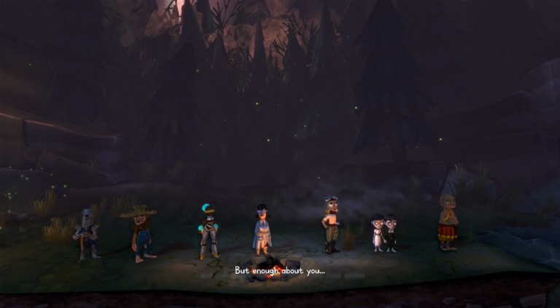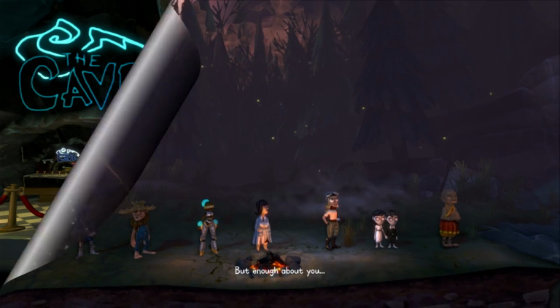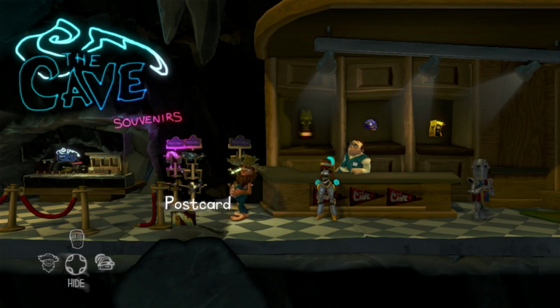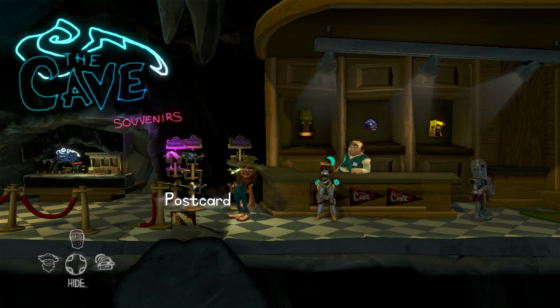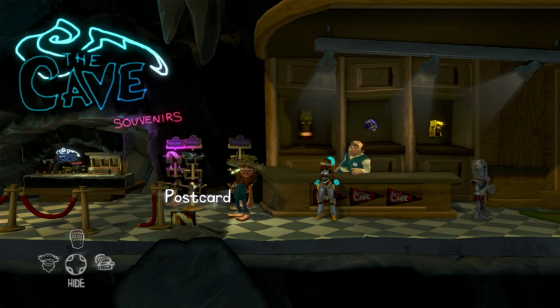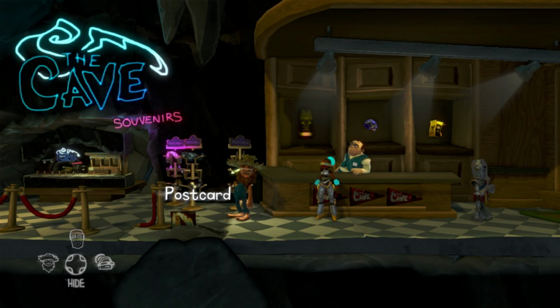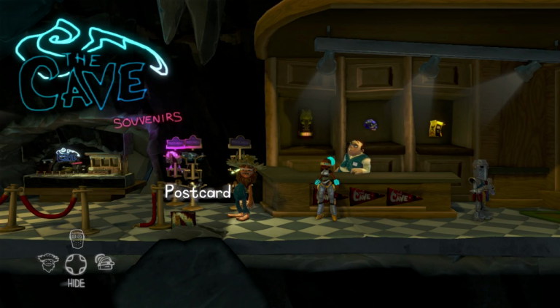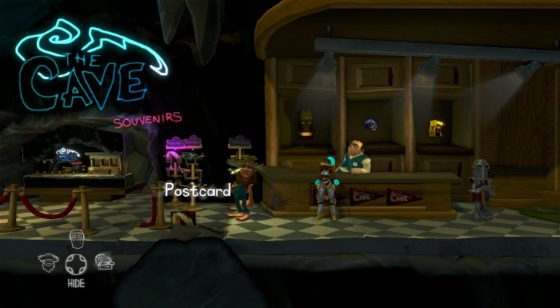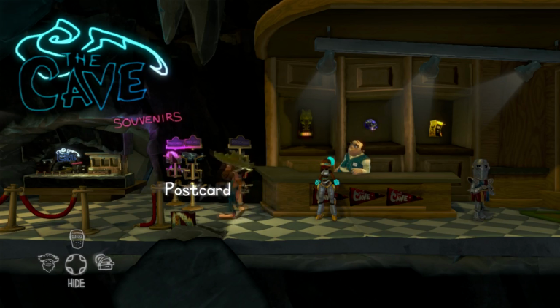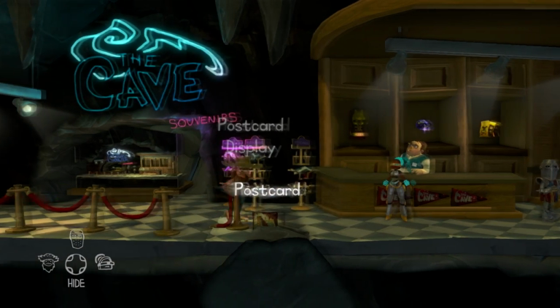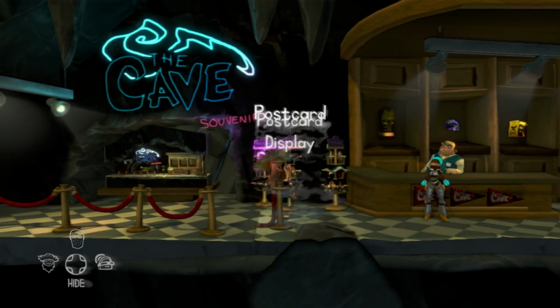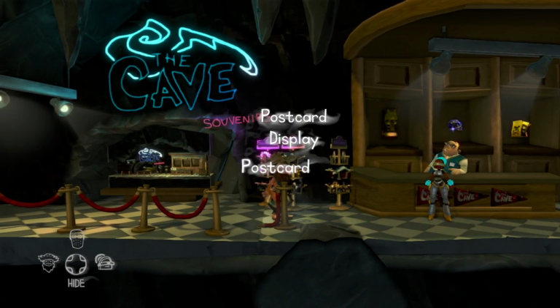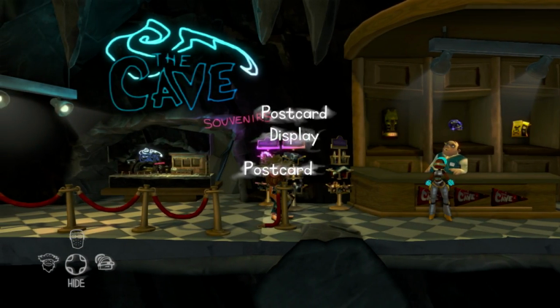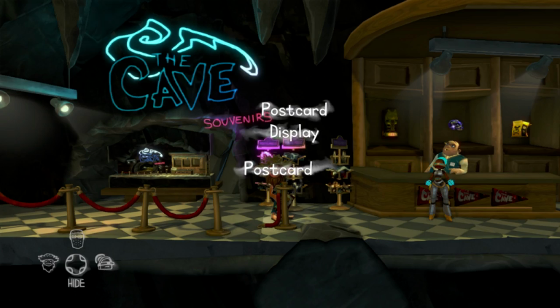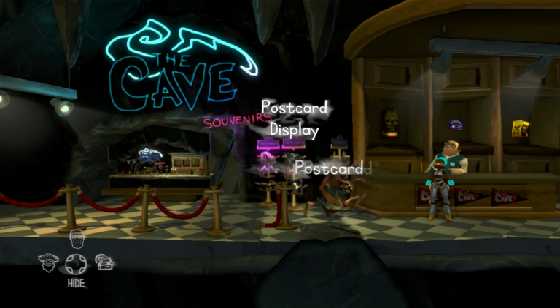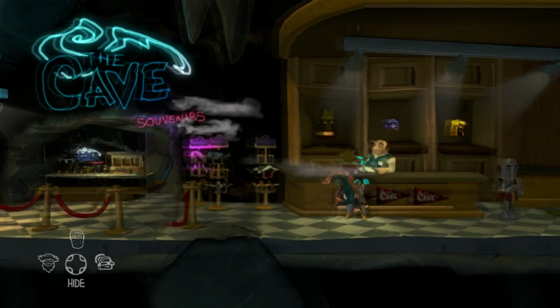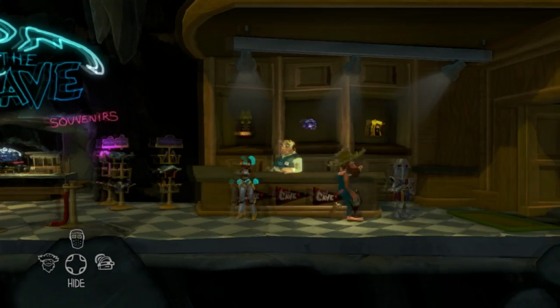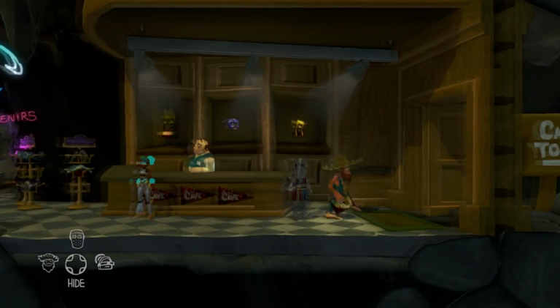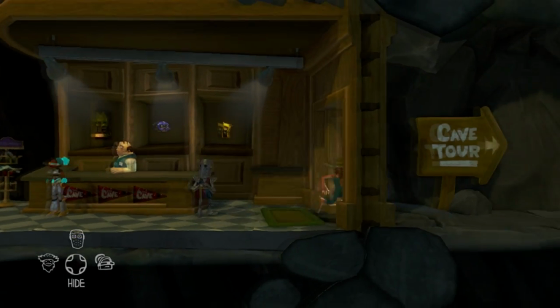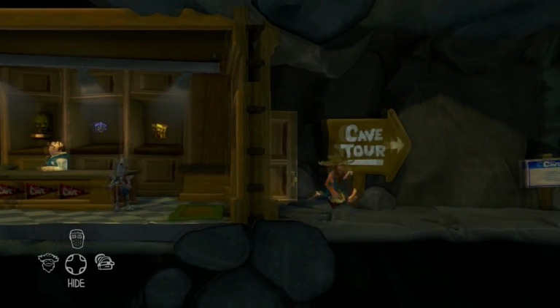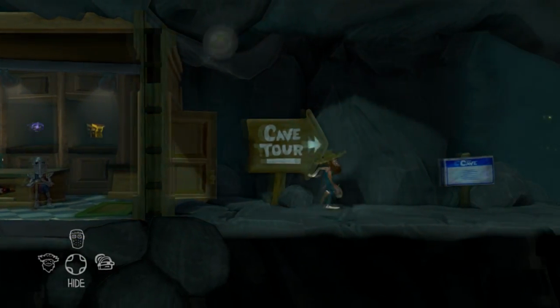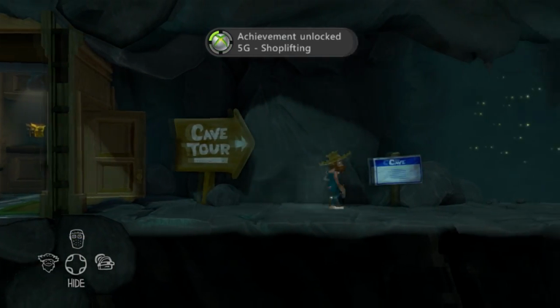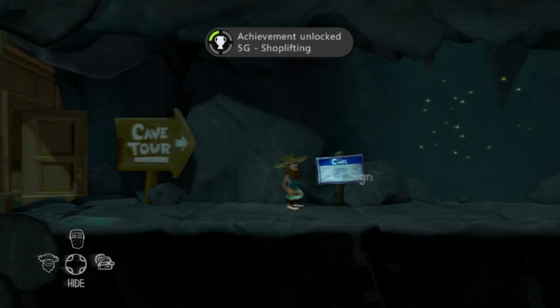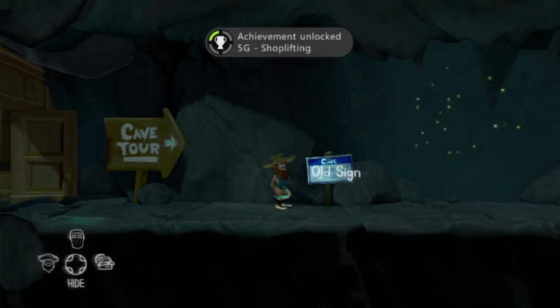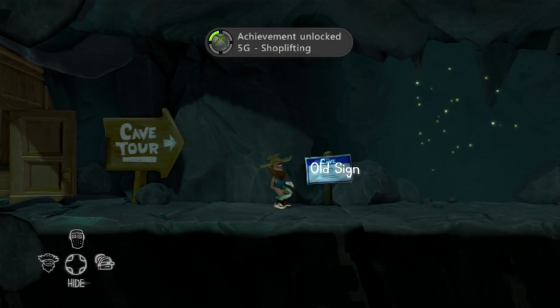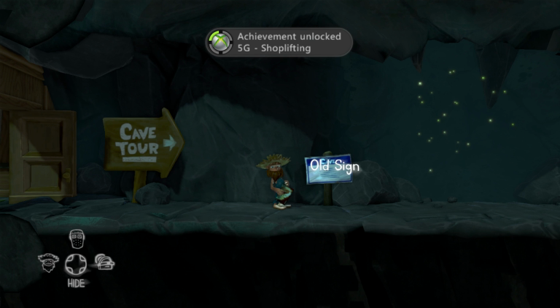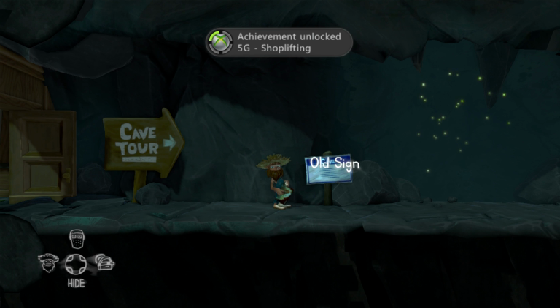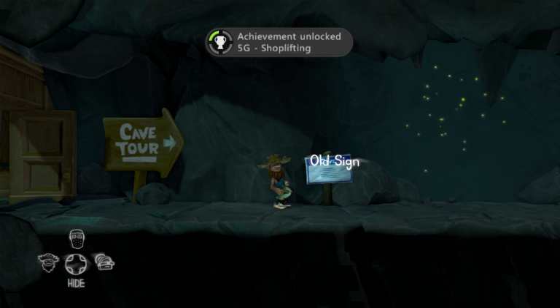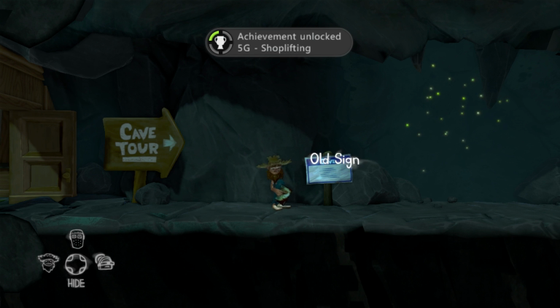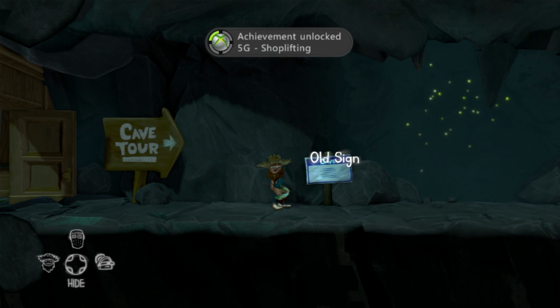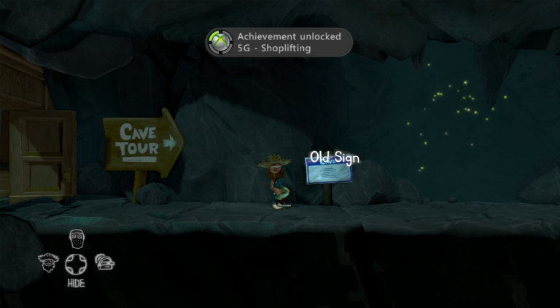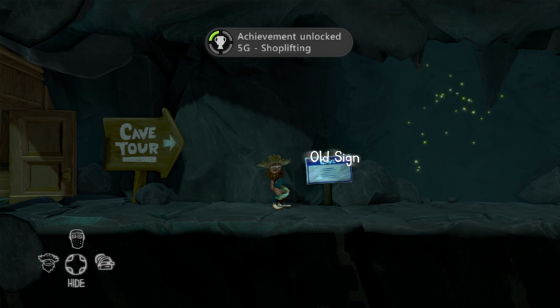This probably has to be one of the easiest ones to get. It's called Shoplifting. After you have given the guy the three objects from the first puzzle, you will take a postcard from the gift shop and then you're just going to walk right through the doors and you will get the achievement.